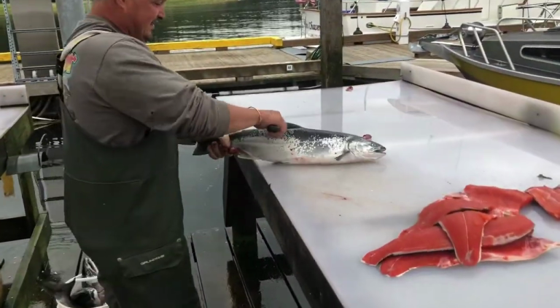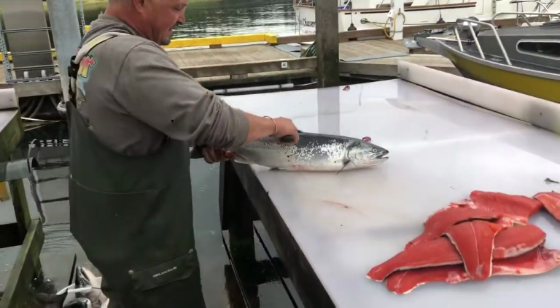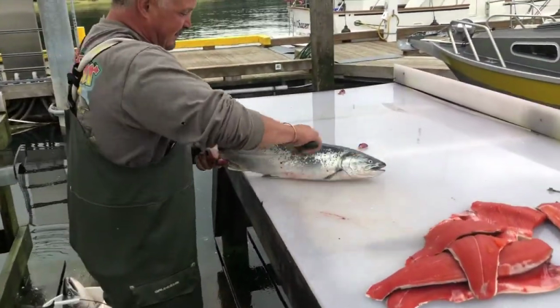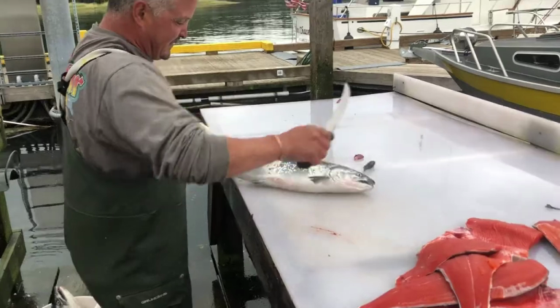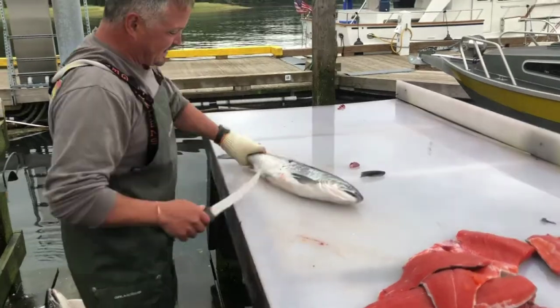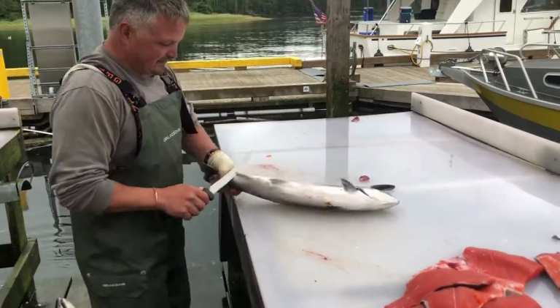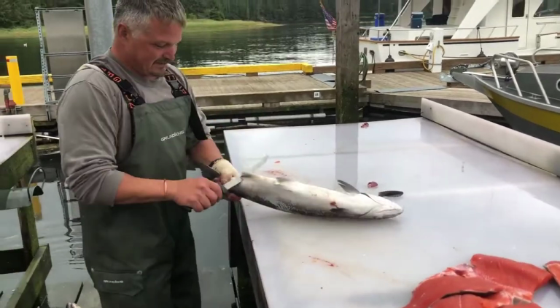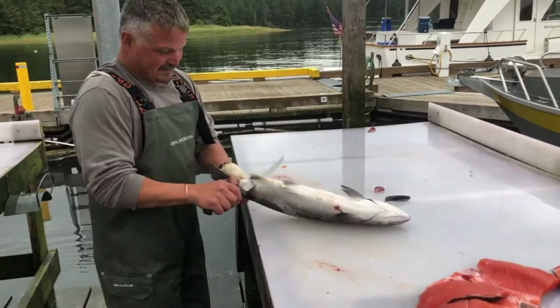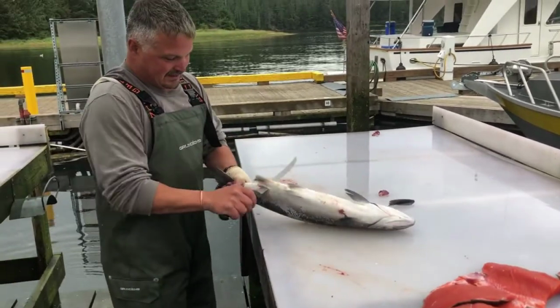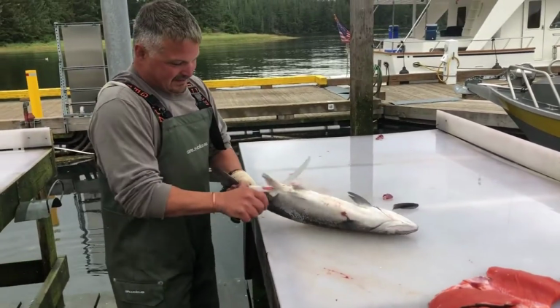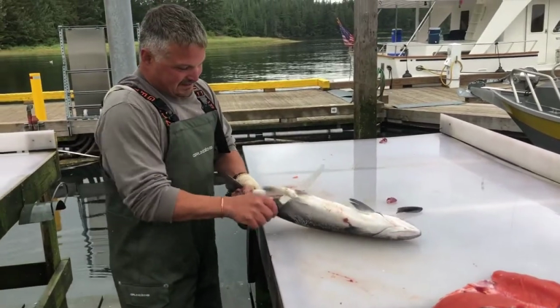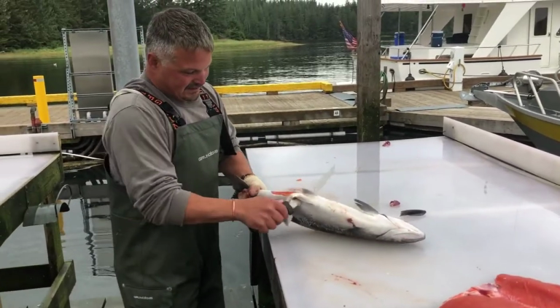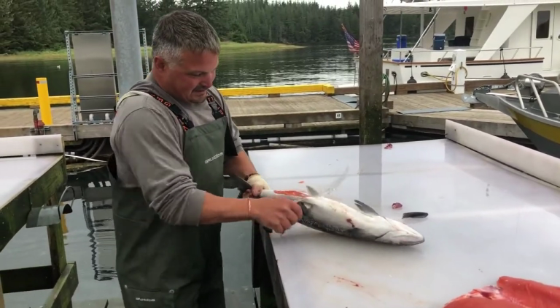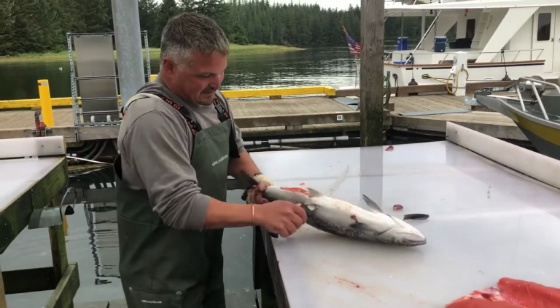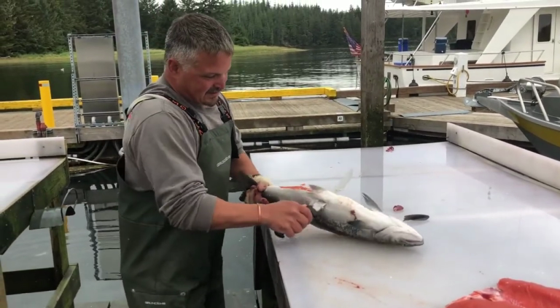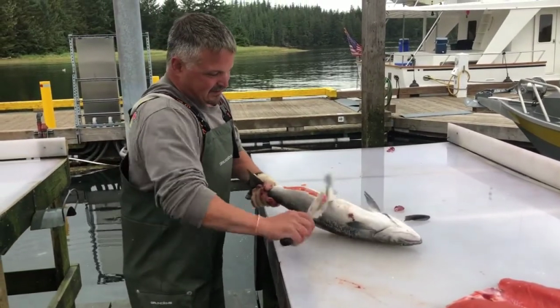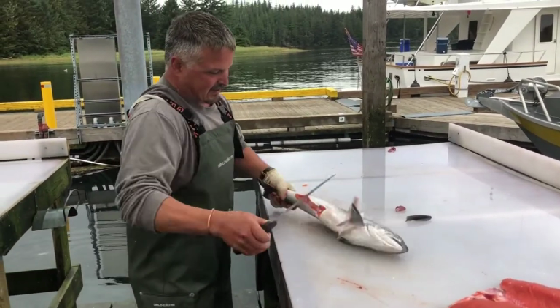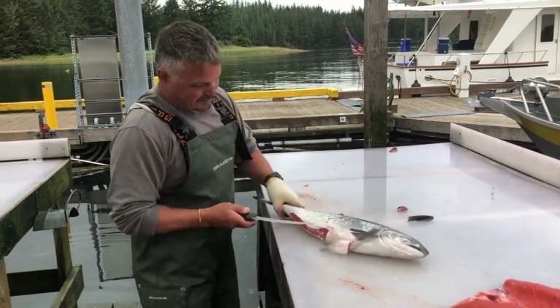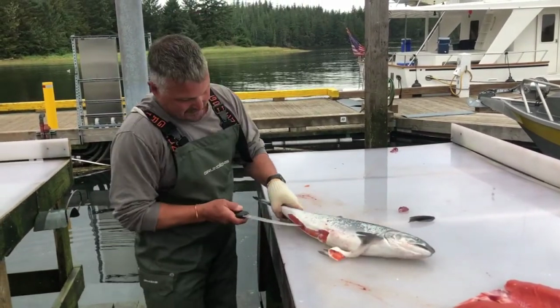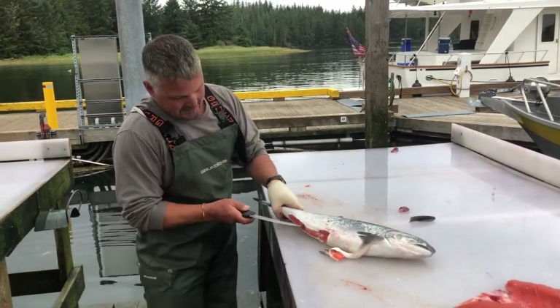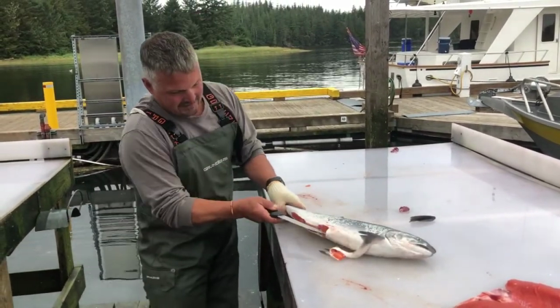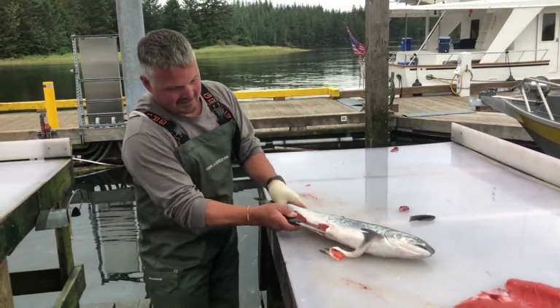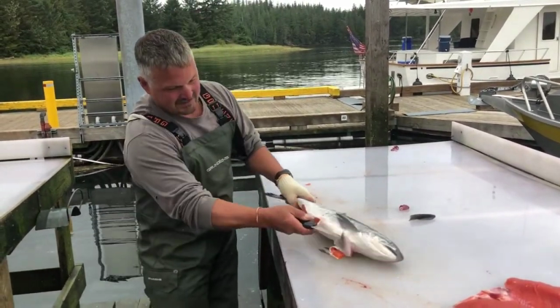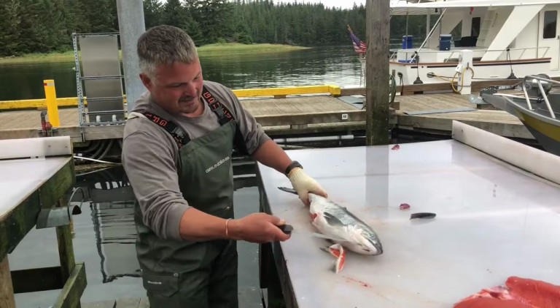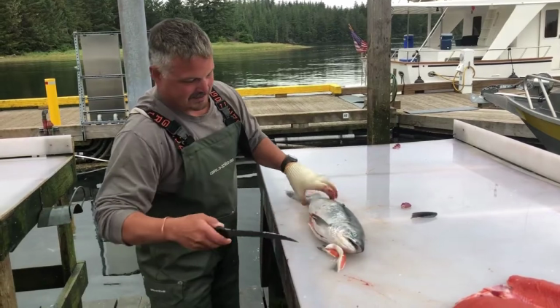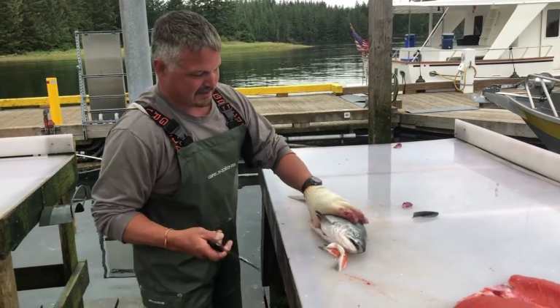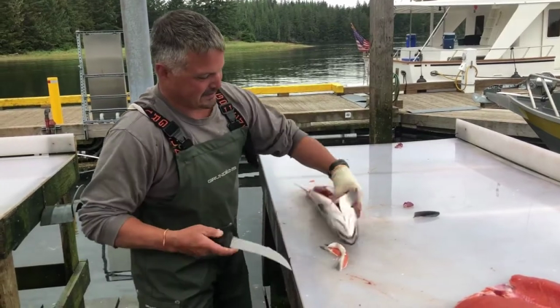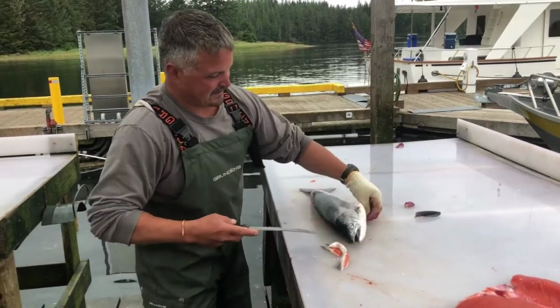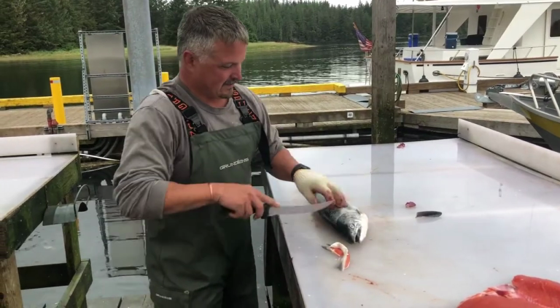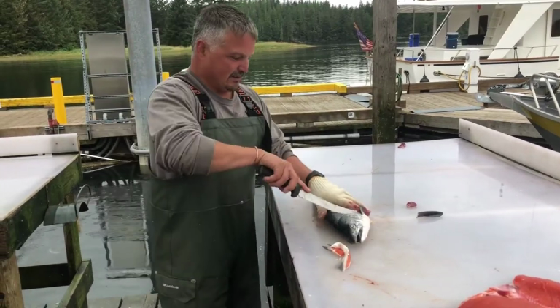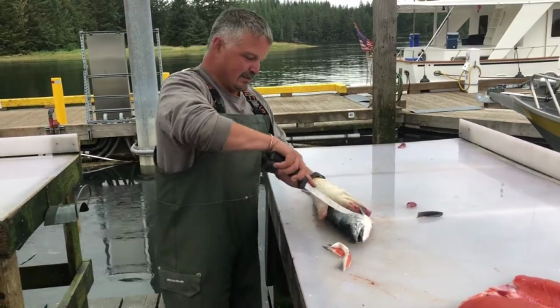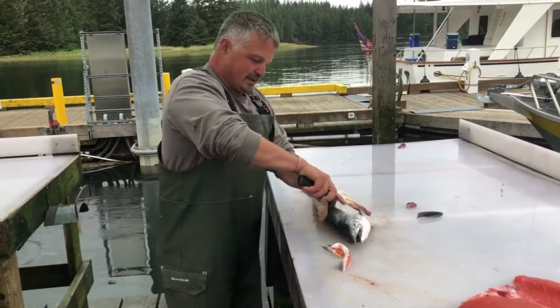Take the top fins off, bottom fins, cut it, roll it over.